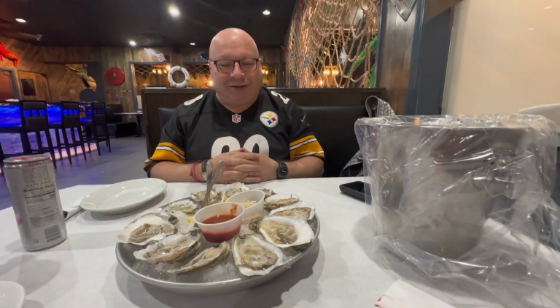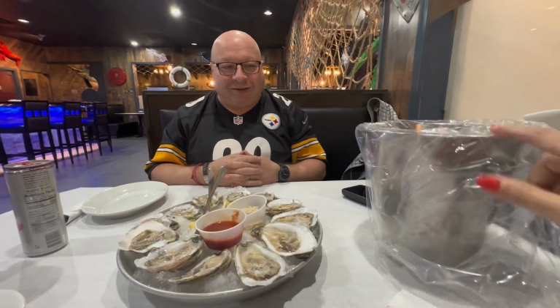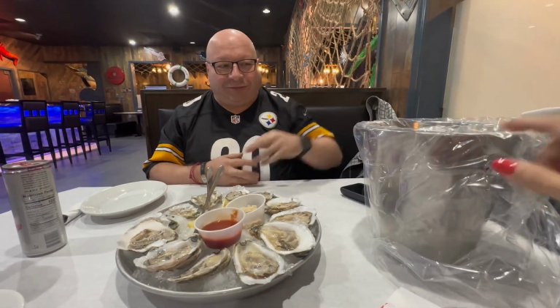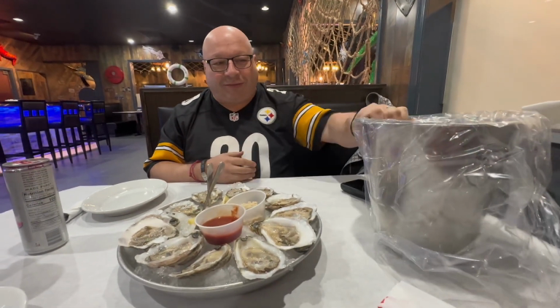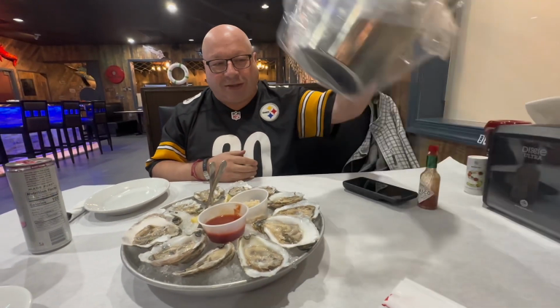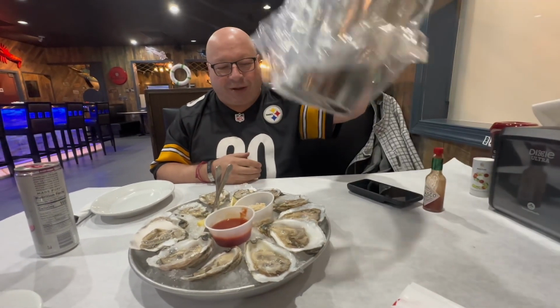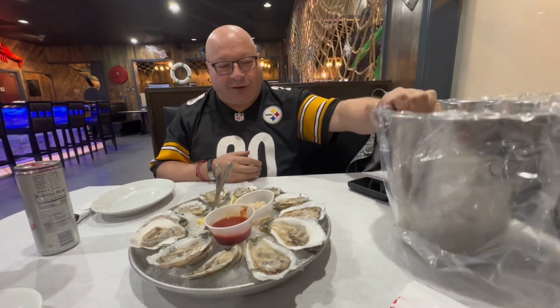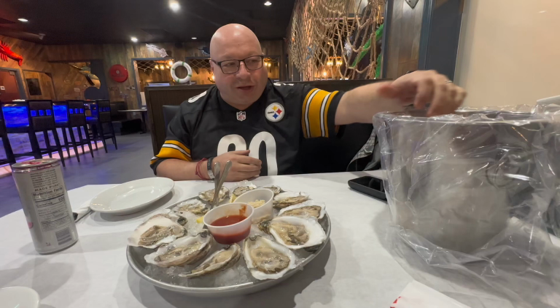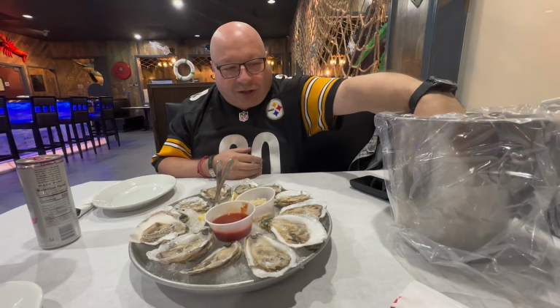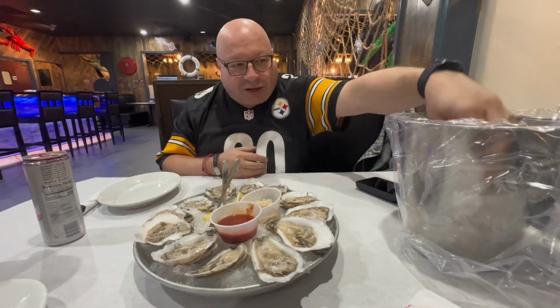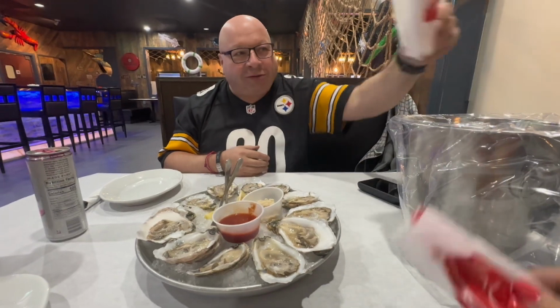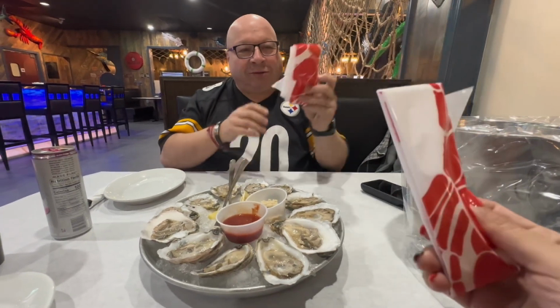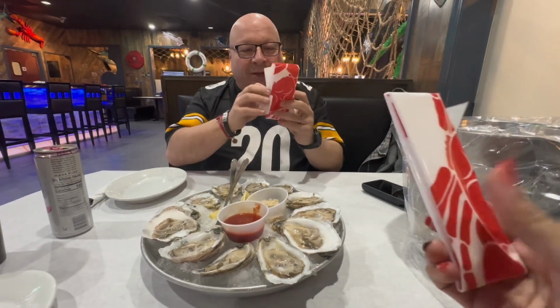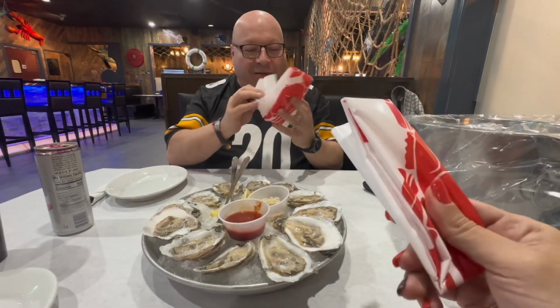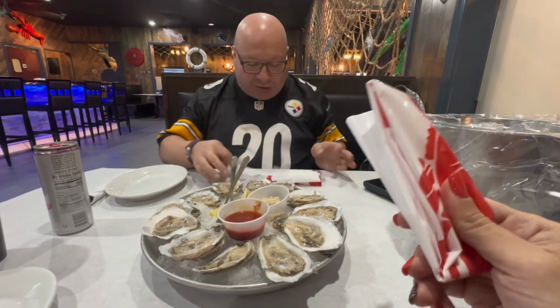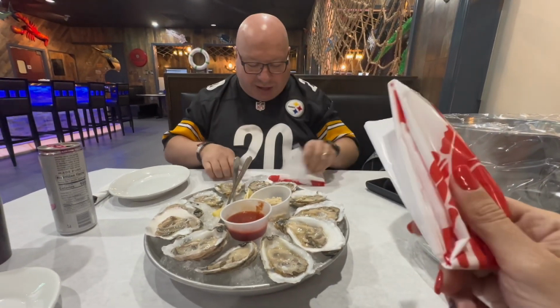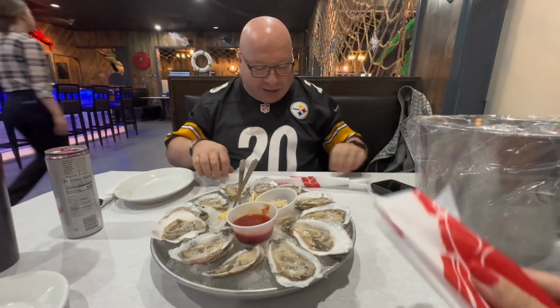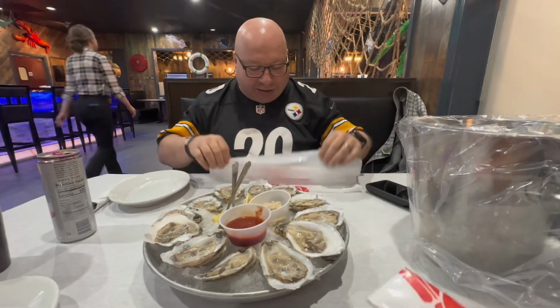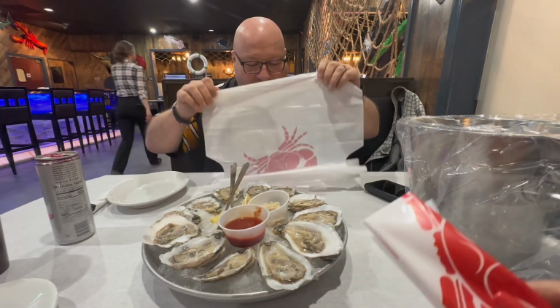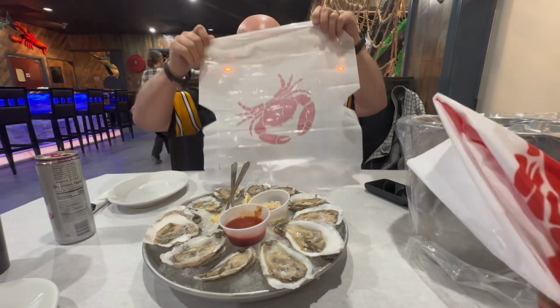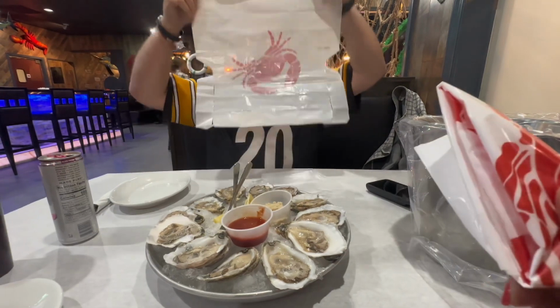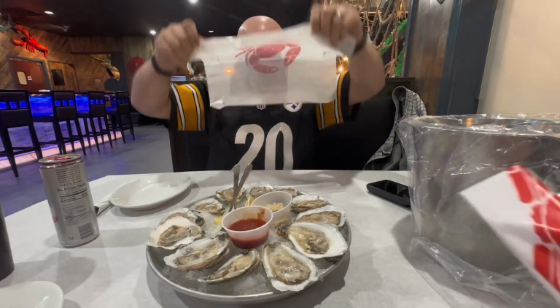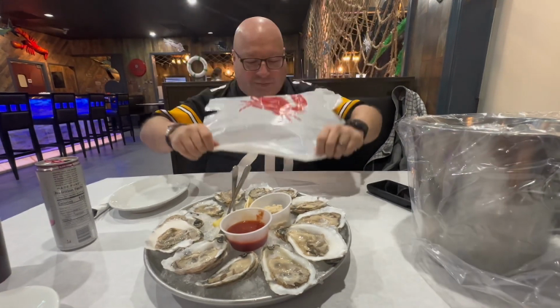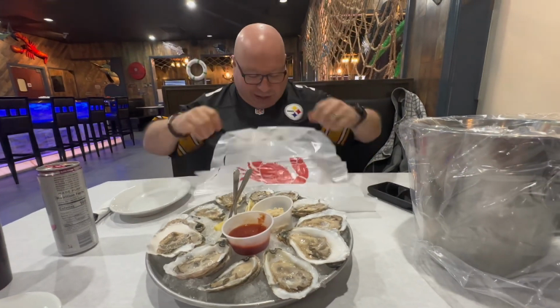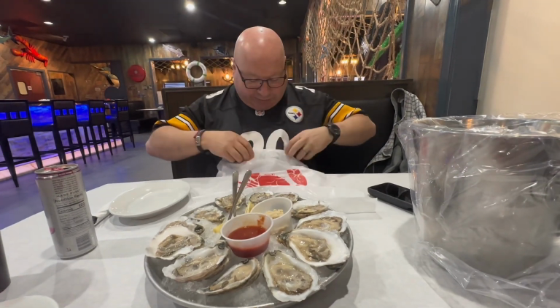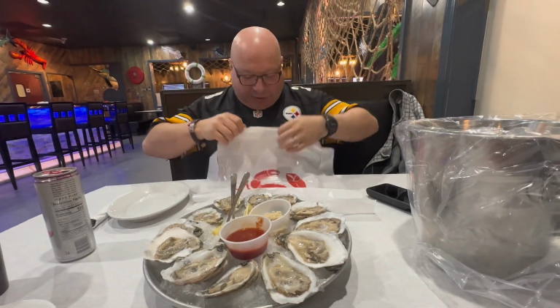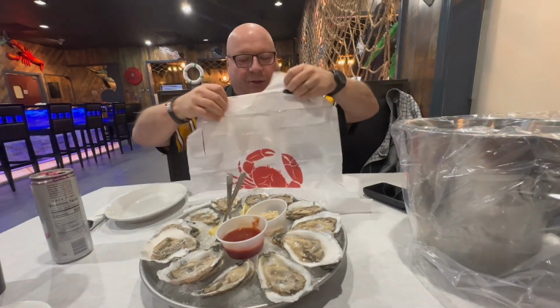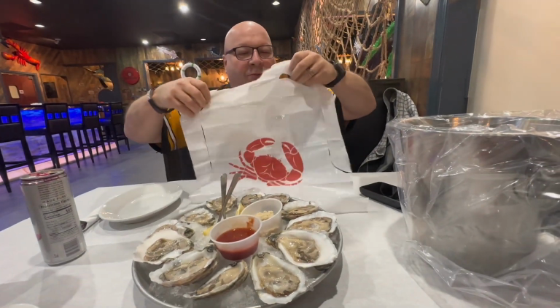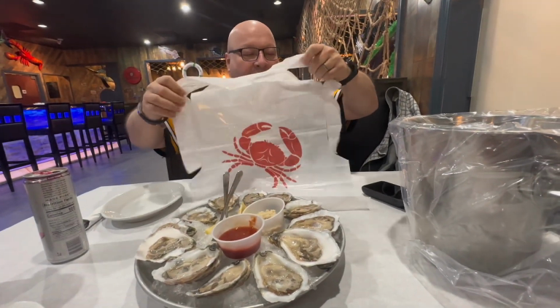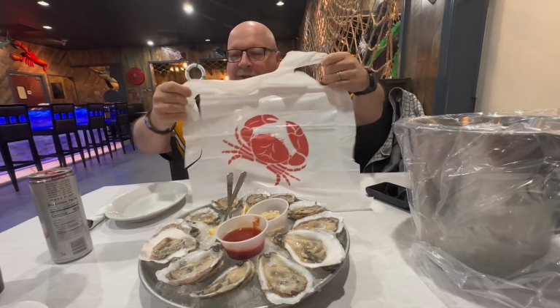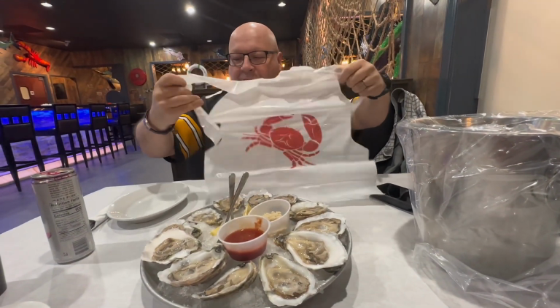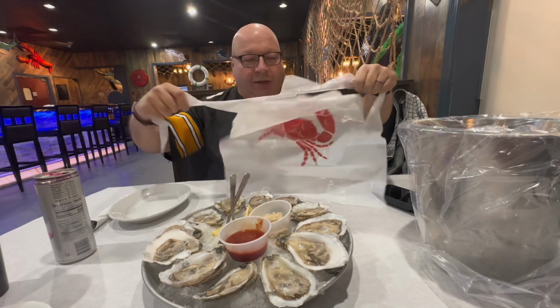This is a bucket for your dirty shells. And they give you bibs — nice, full coverage plastic bibs with a lobster on them. Just what you need.